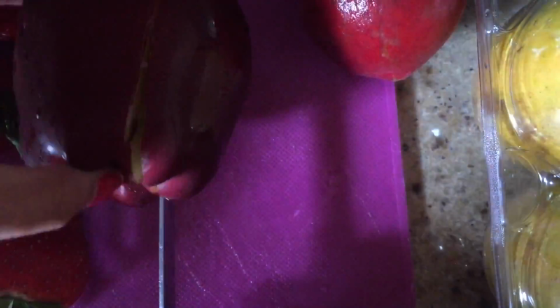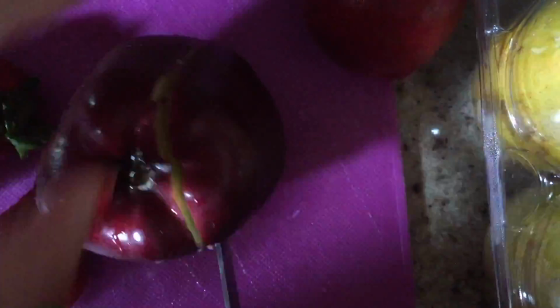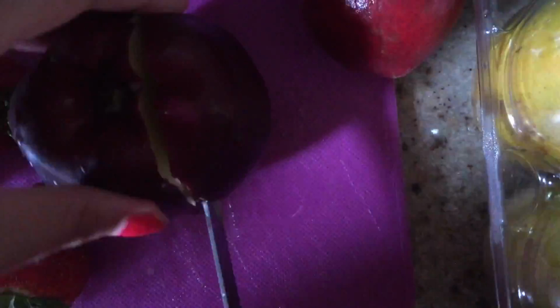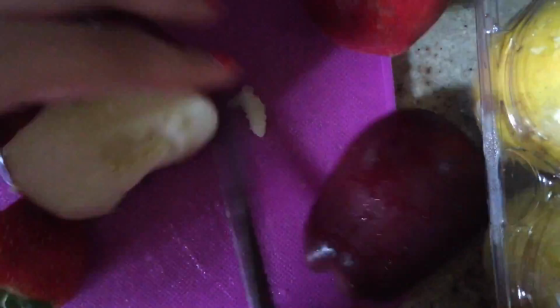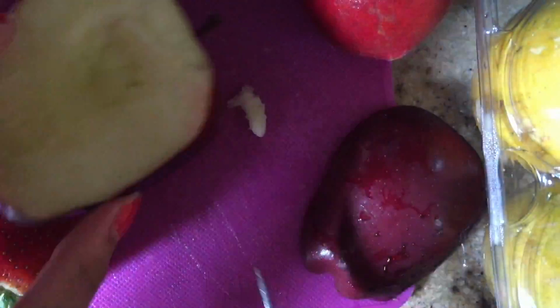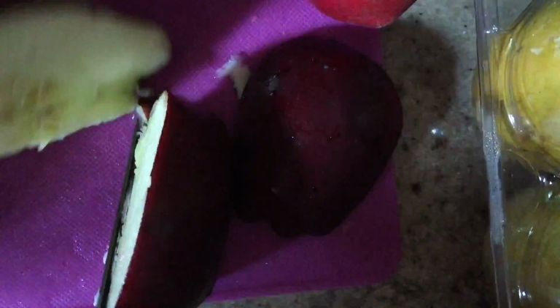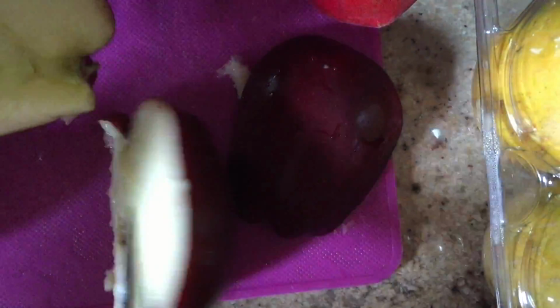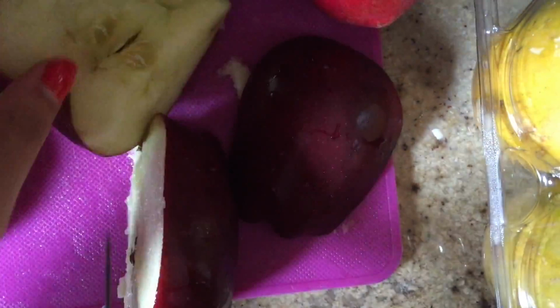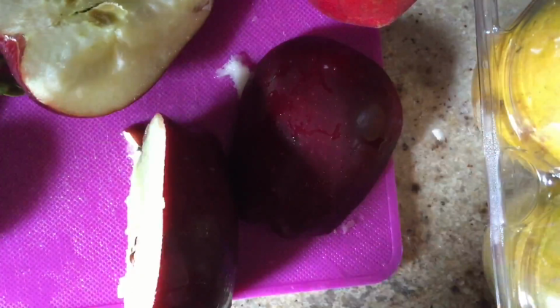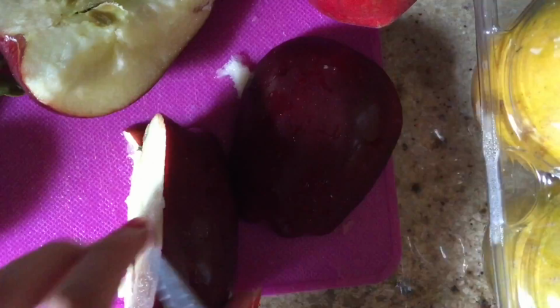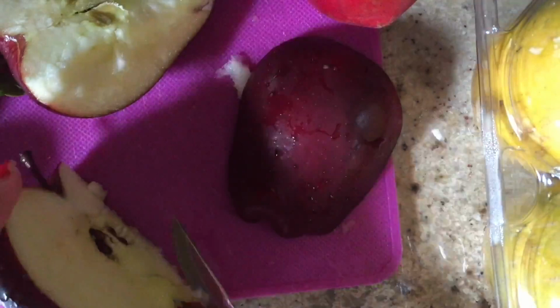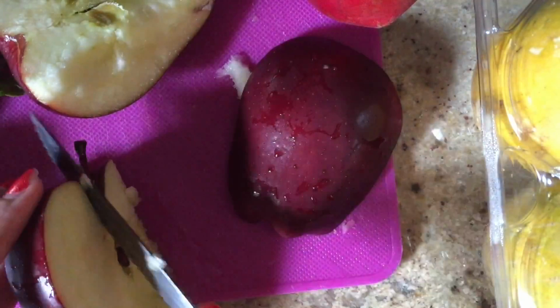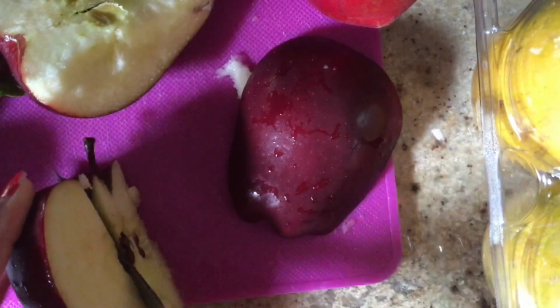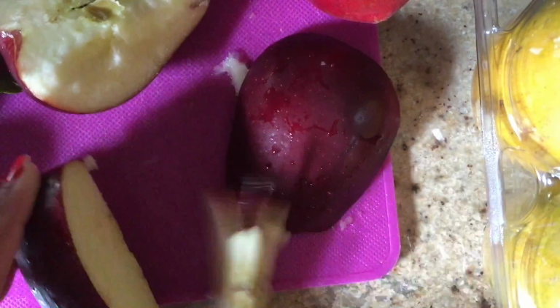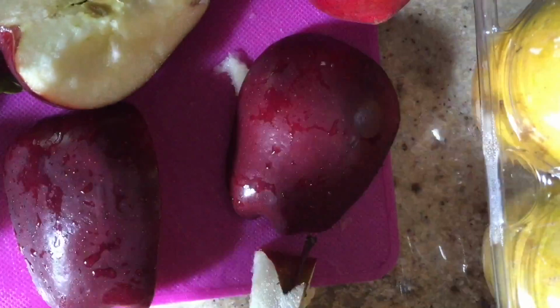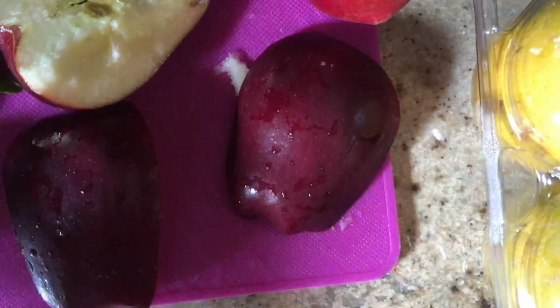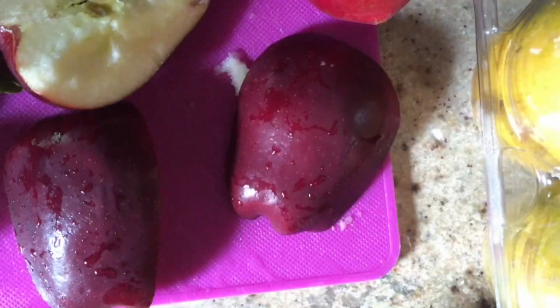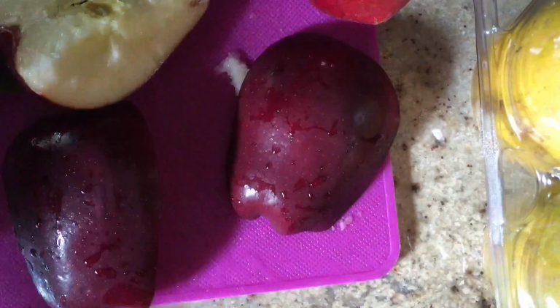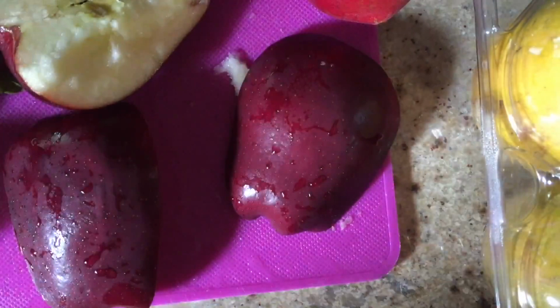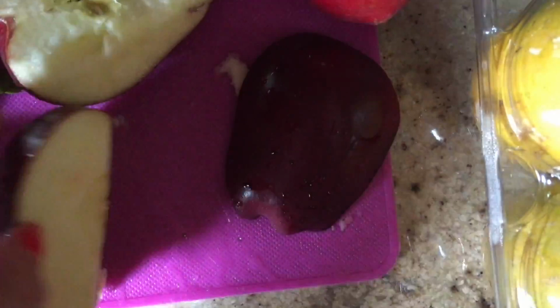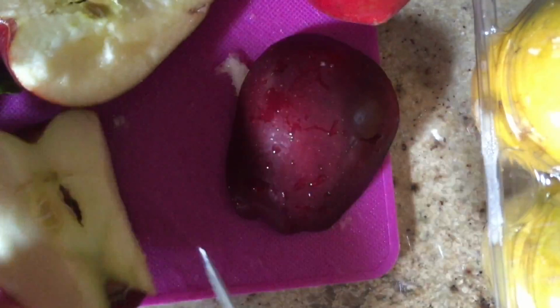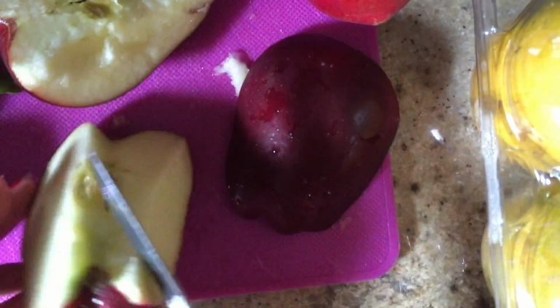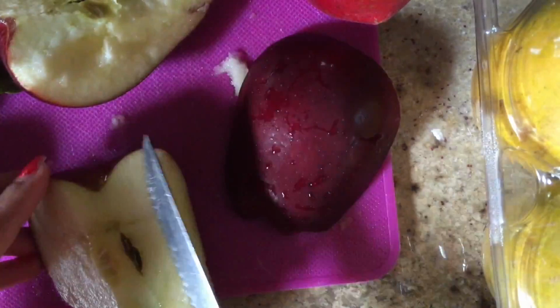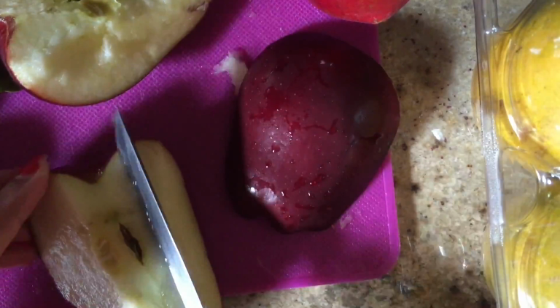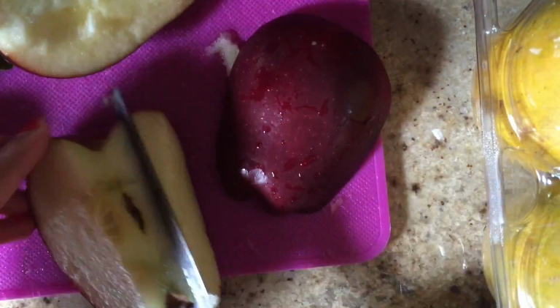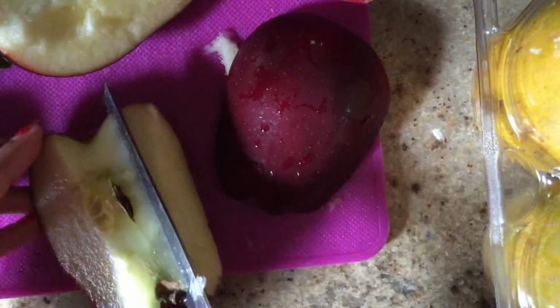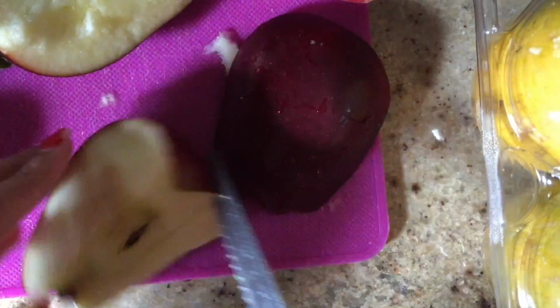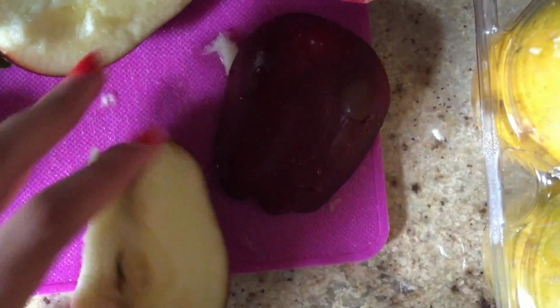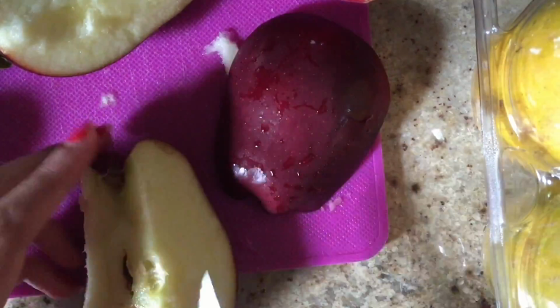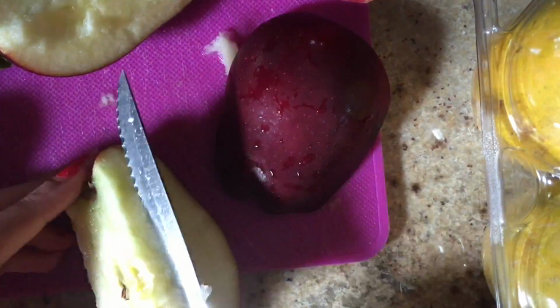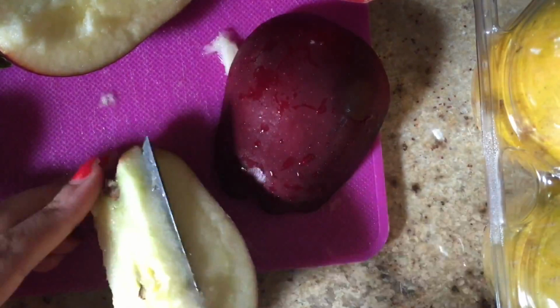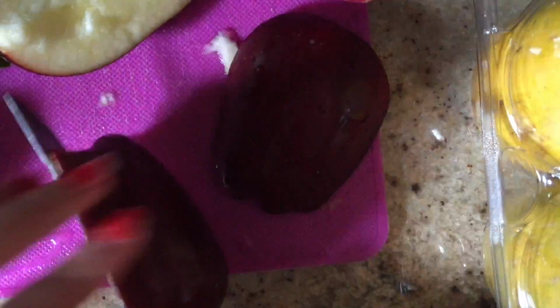Now cut all of your fruit into little cubes. Beware, the knives are sharp, so you must get your parents' permission before beginning to cut, because you could get seriously injured.